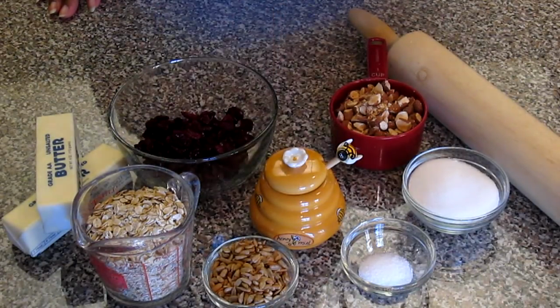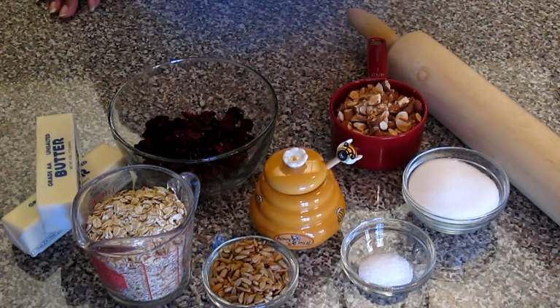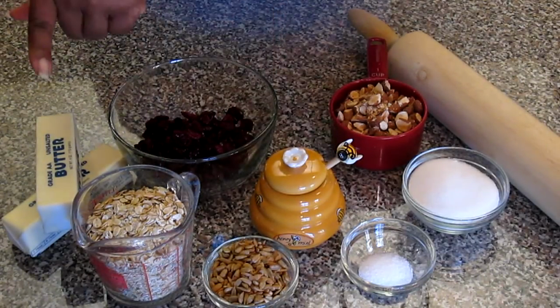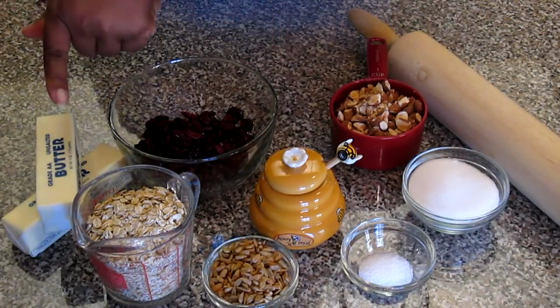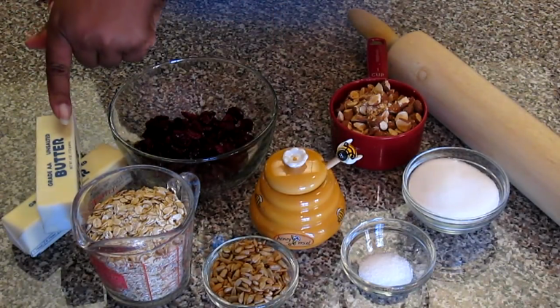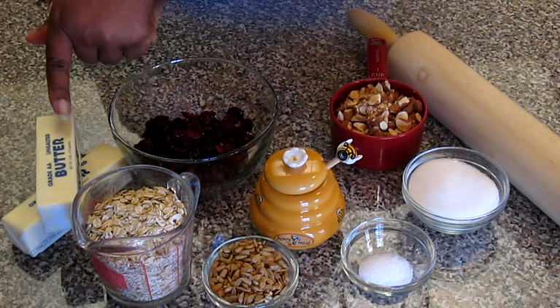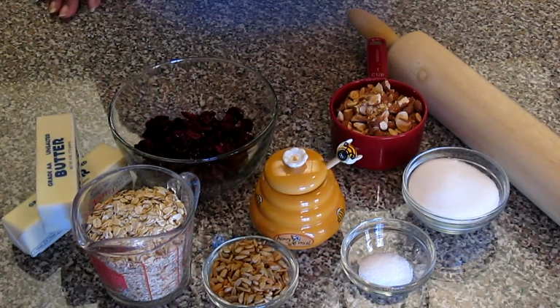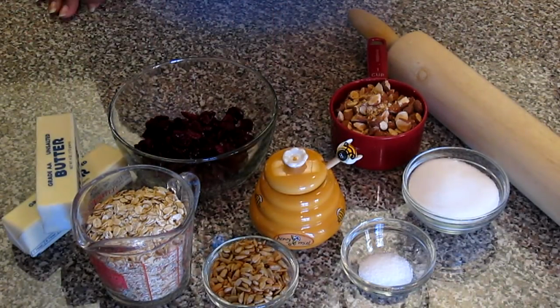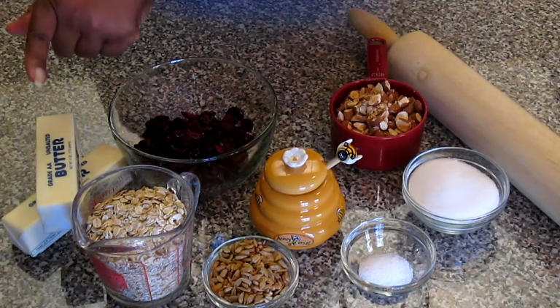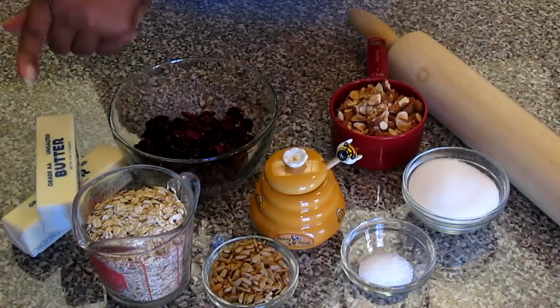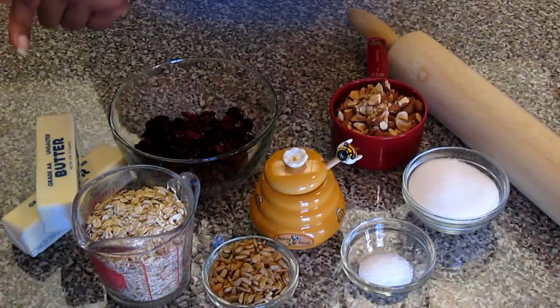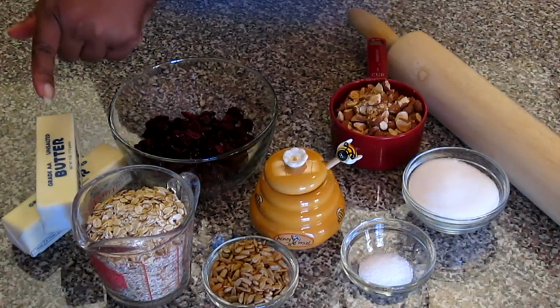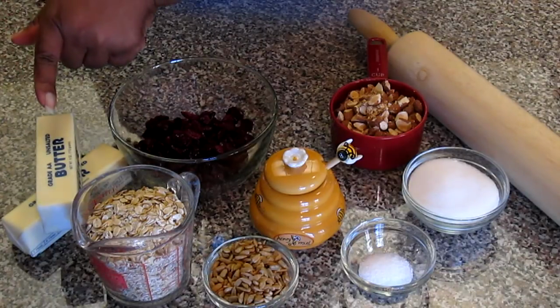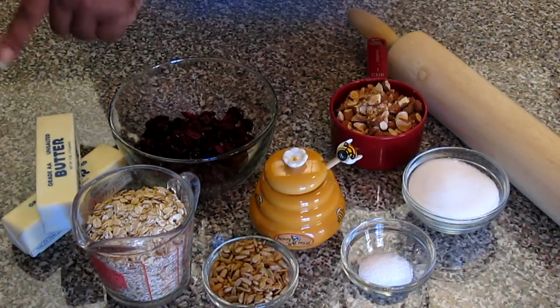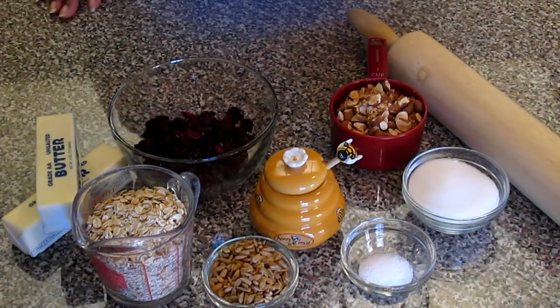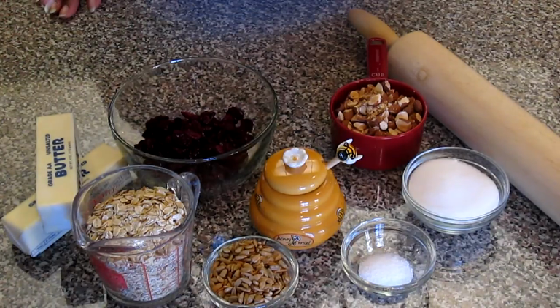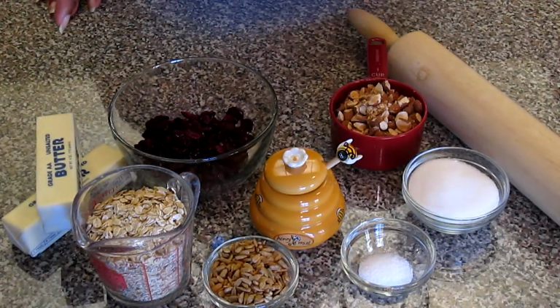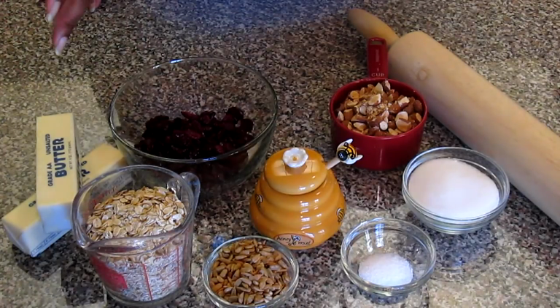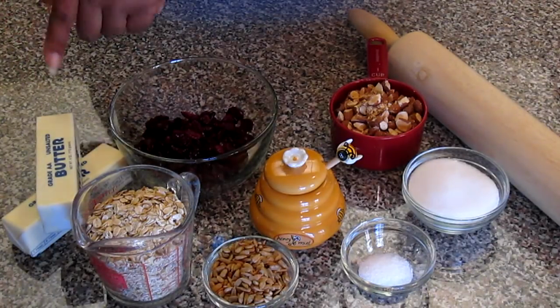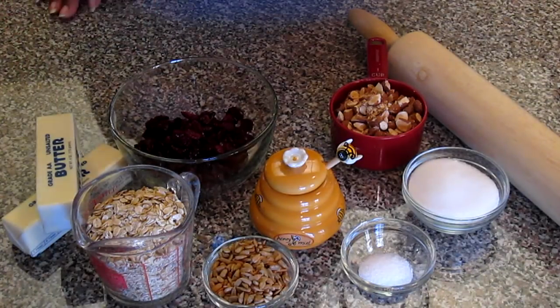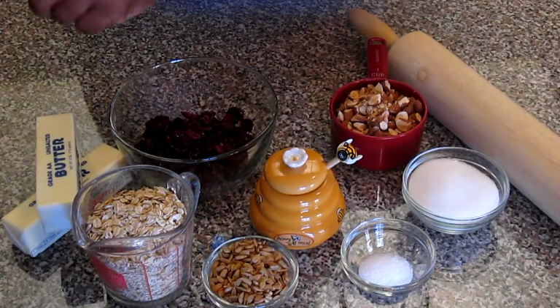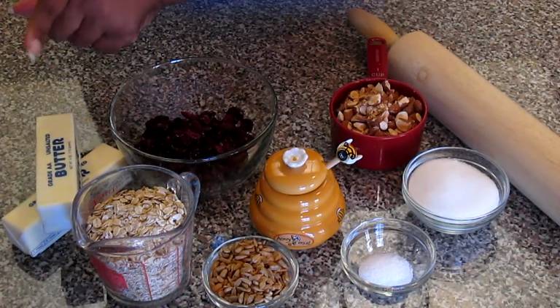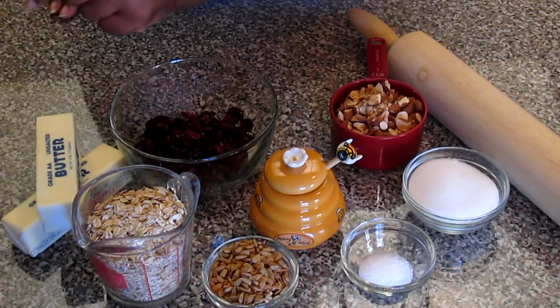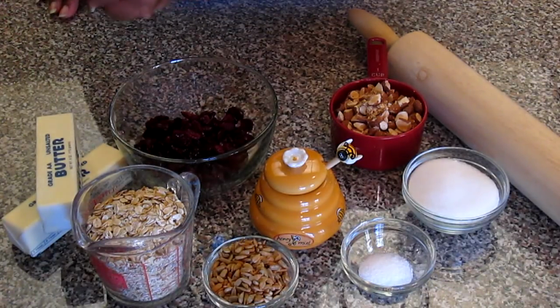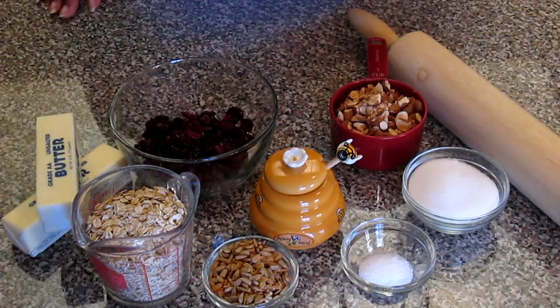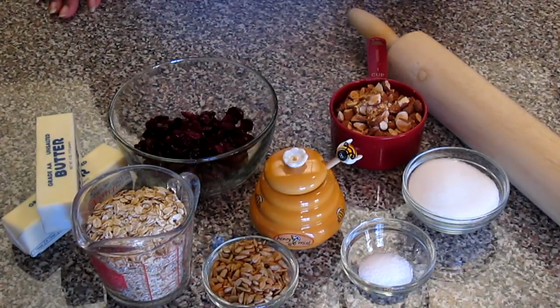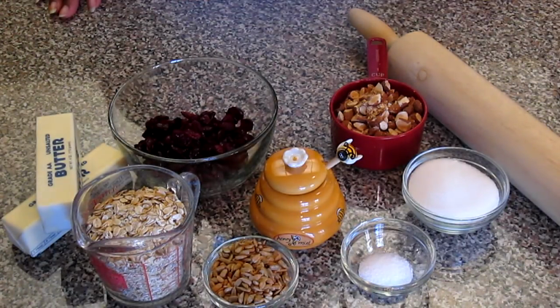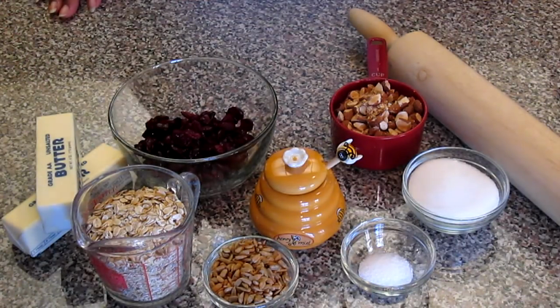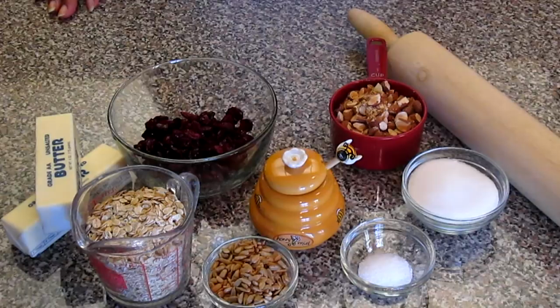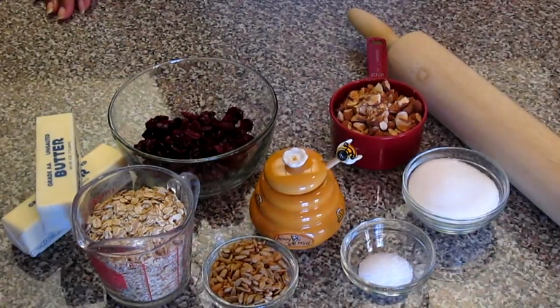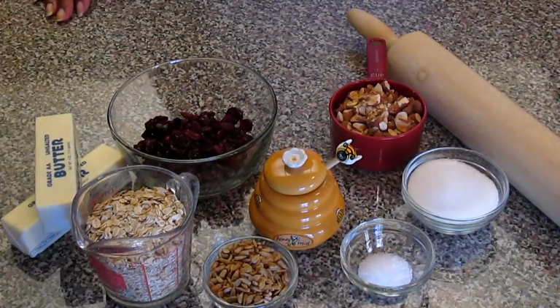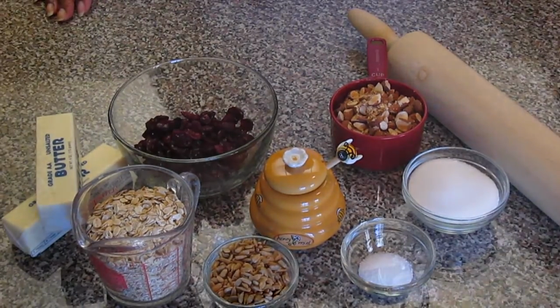And five cups of quick oats, and — I'm sorry — two sticks, which is about one cup of unsalted butter. Let's get started.